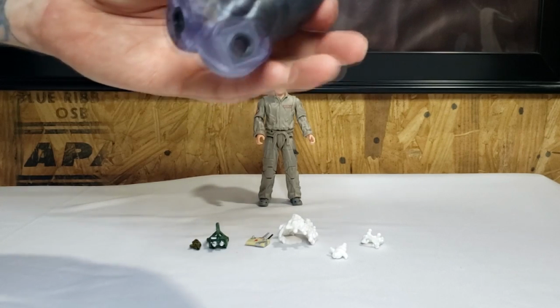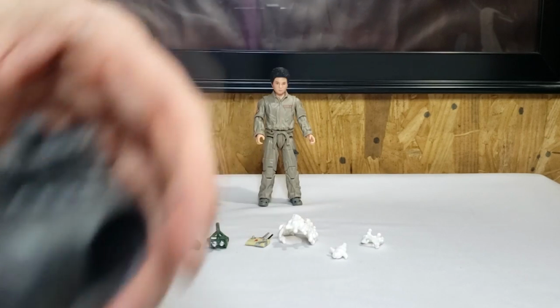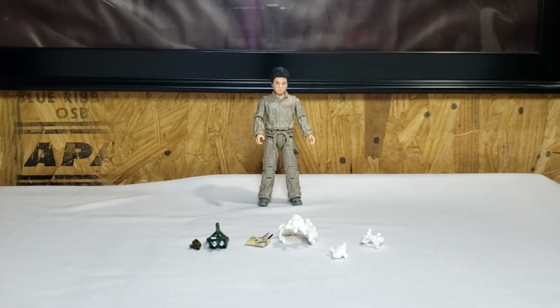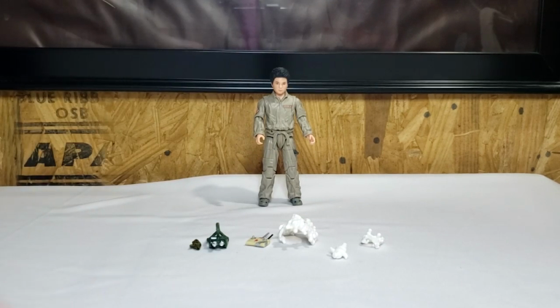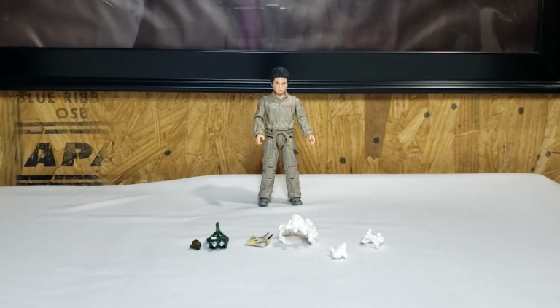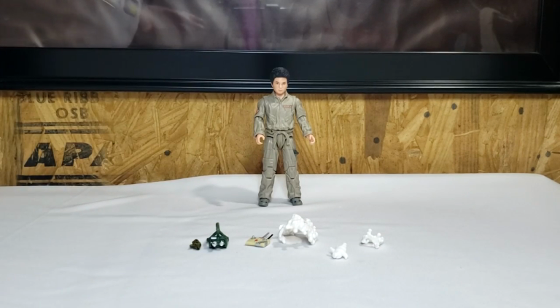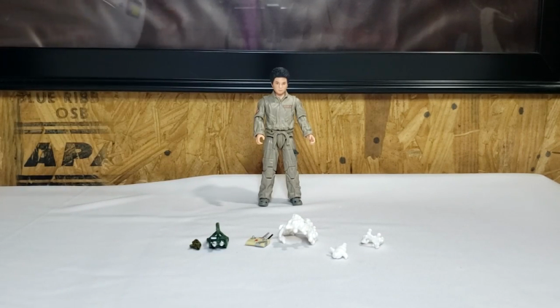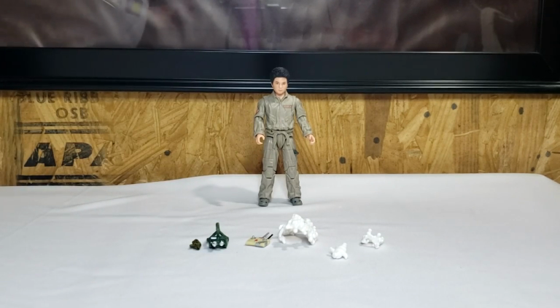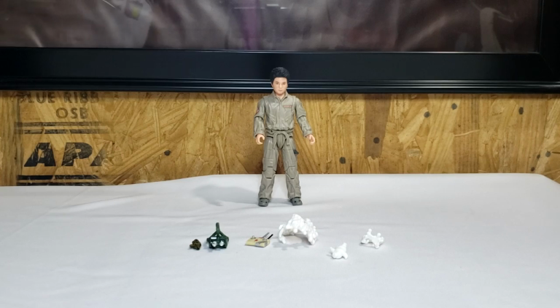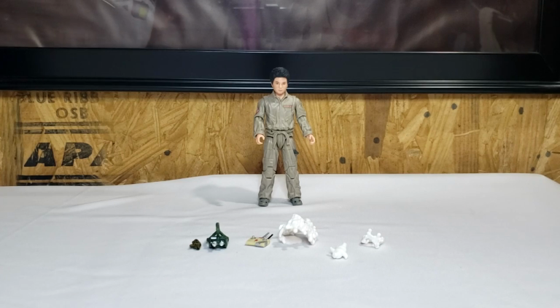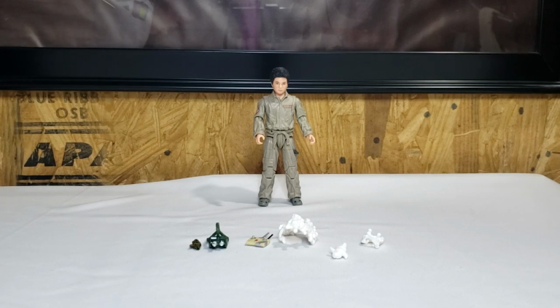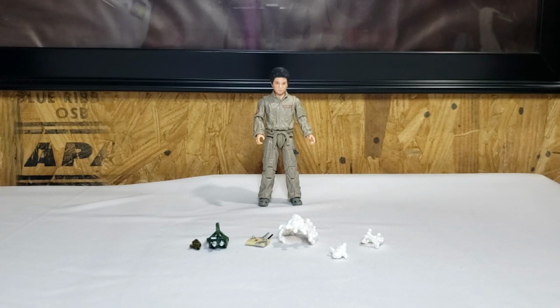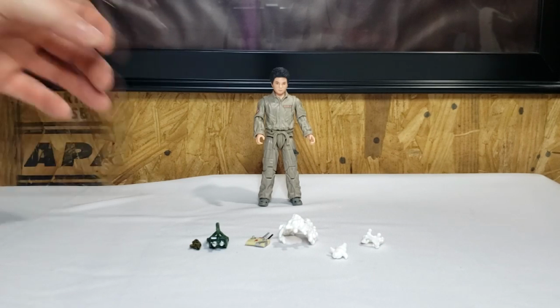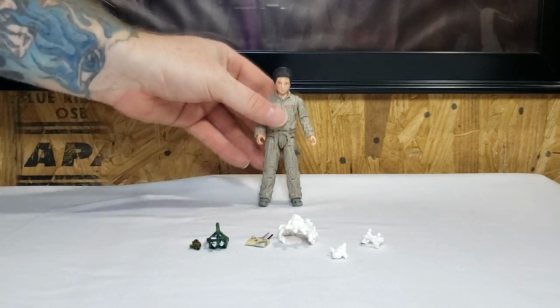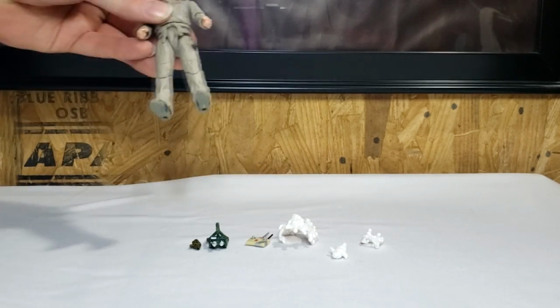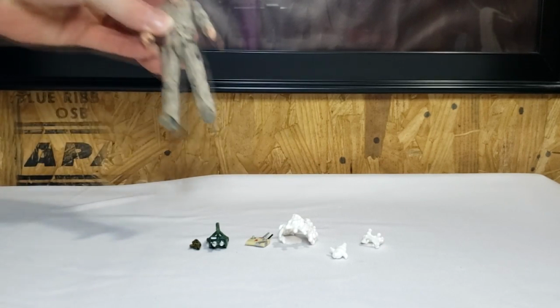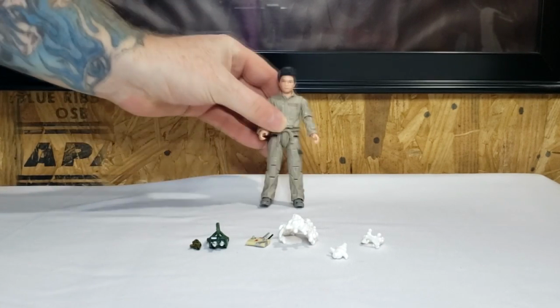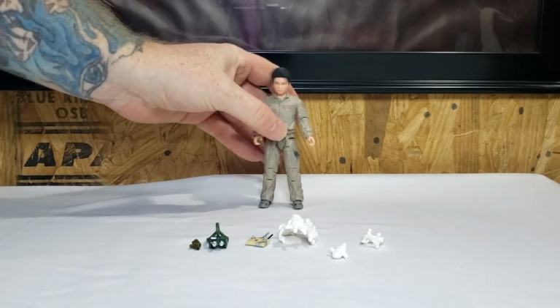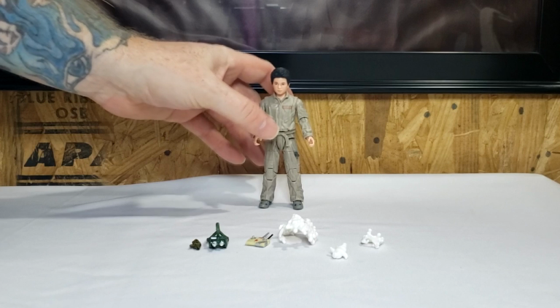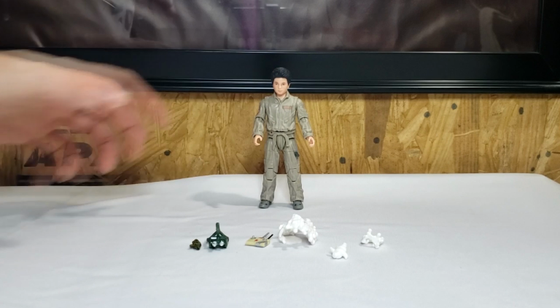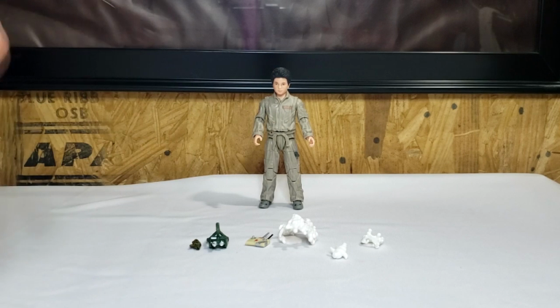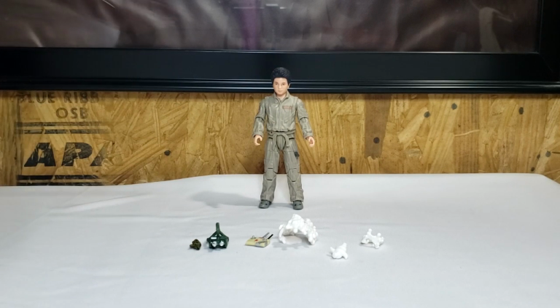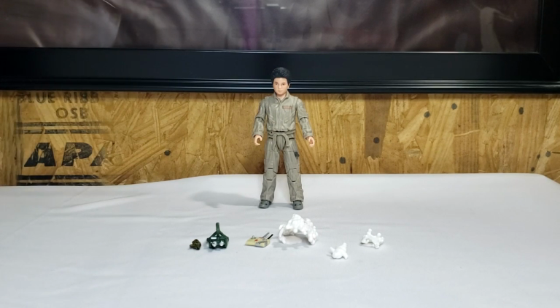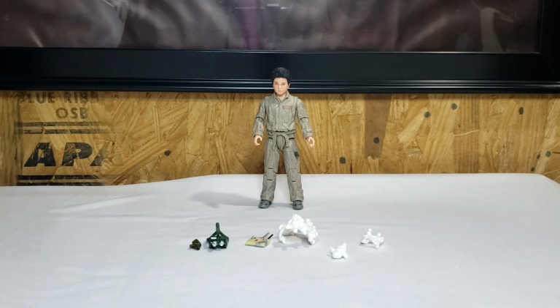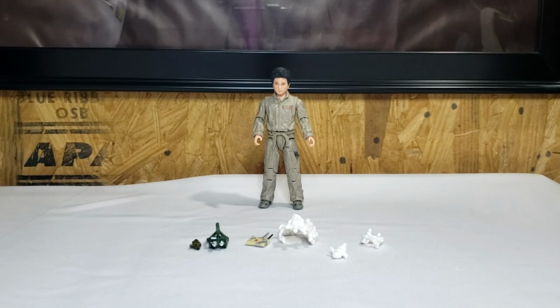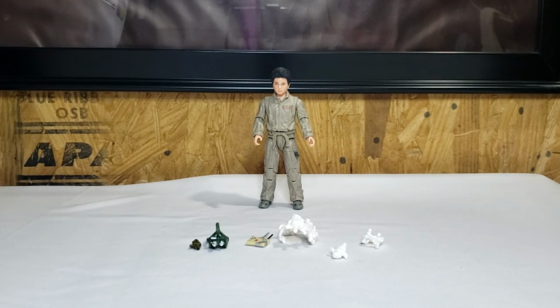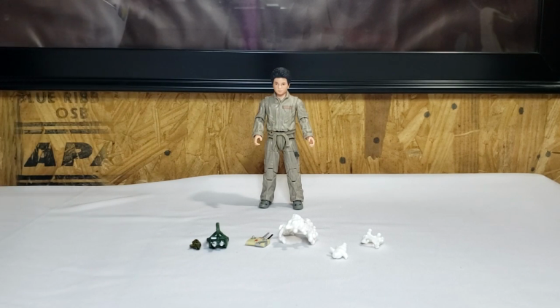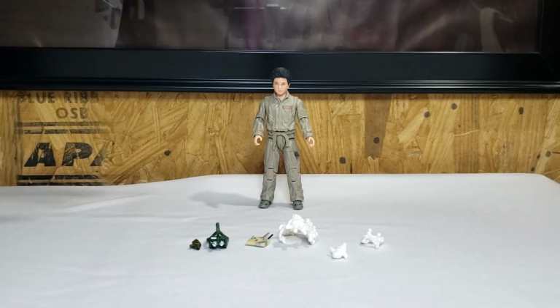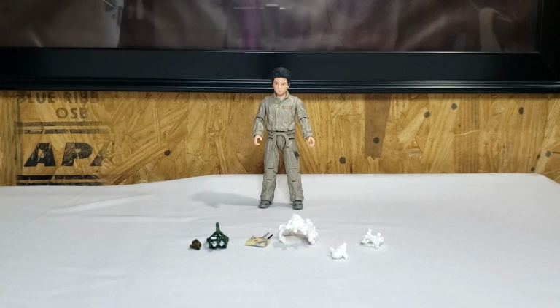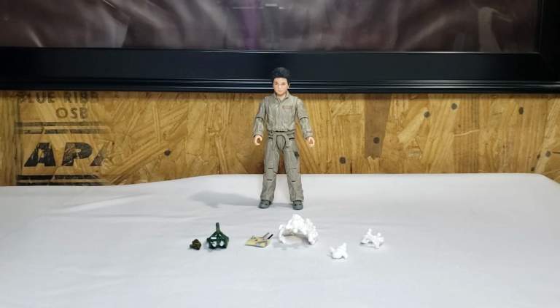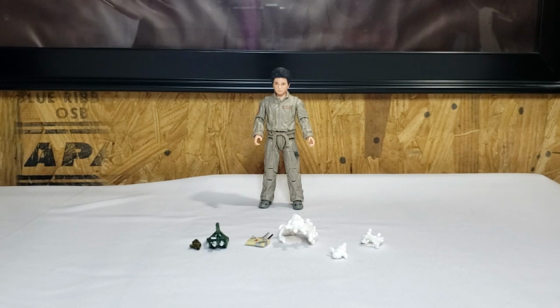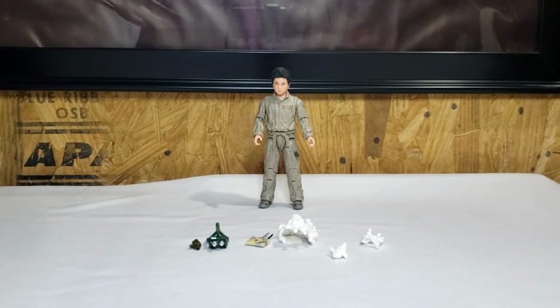We'll go ahead and move that off to the side — we'll take a look at that whenever we go over the Sentinel Terror Dog. For Podcast, he does not come with a proton pack like Trevor and Lucky. He's a little young for a proton pack, I think.